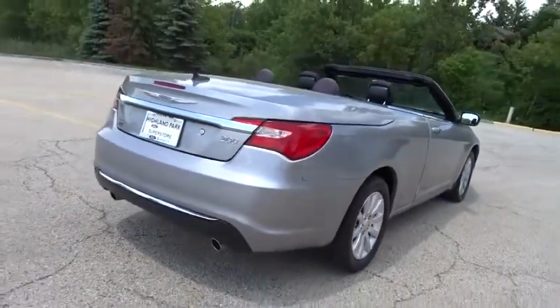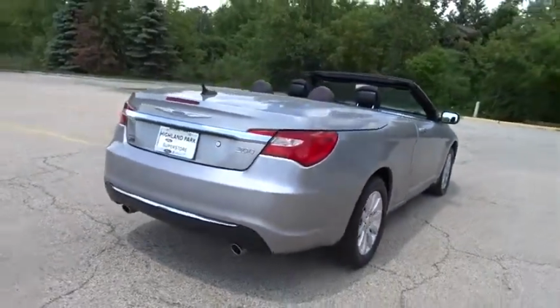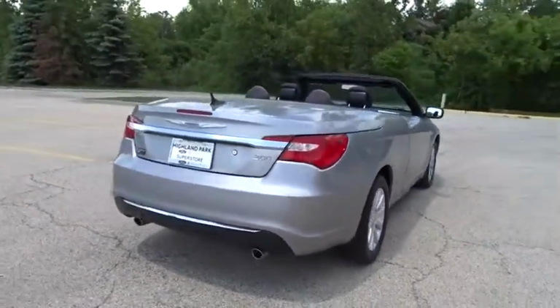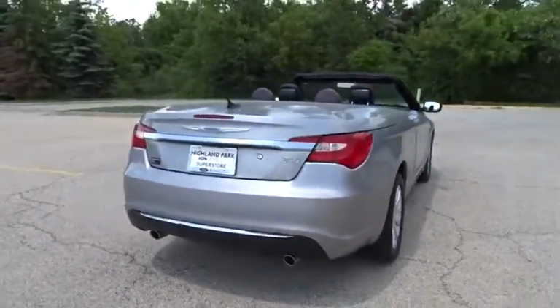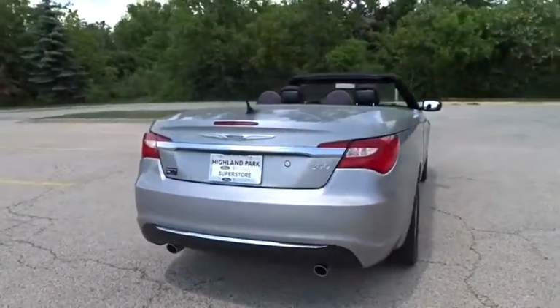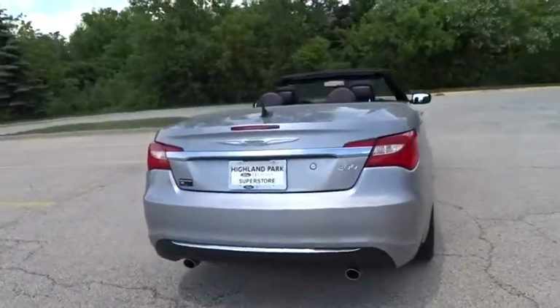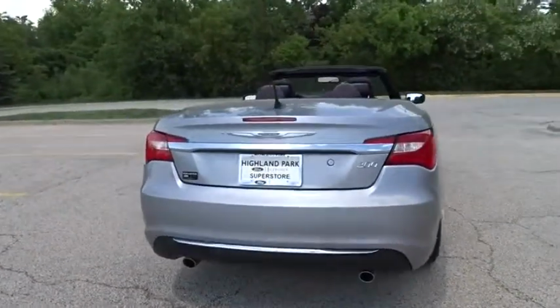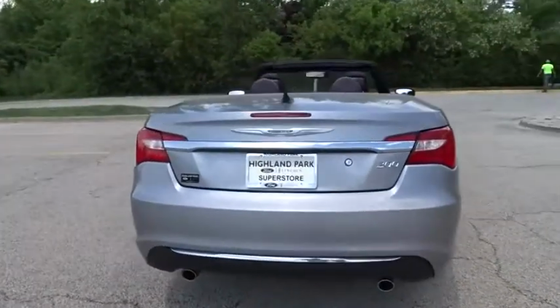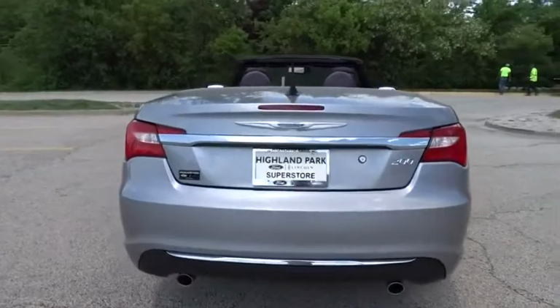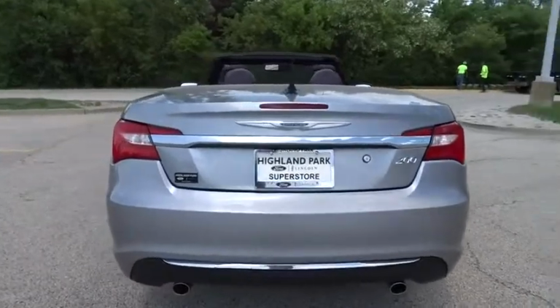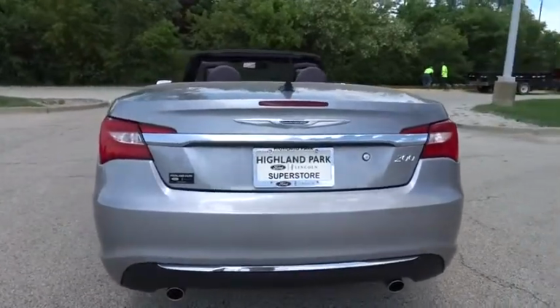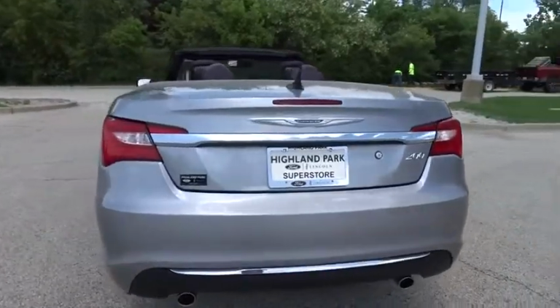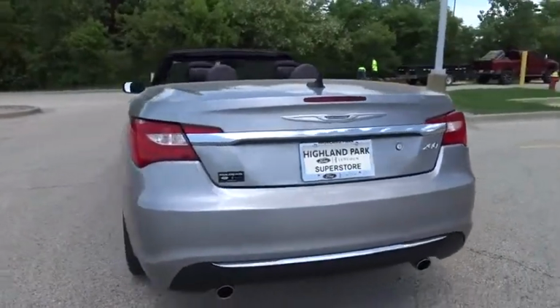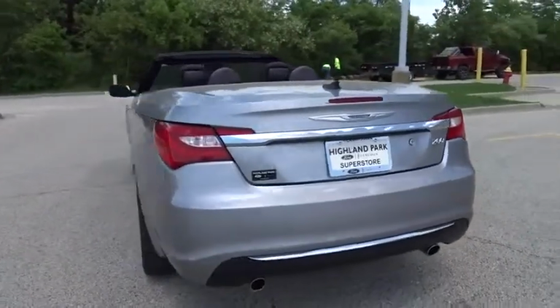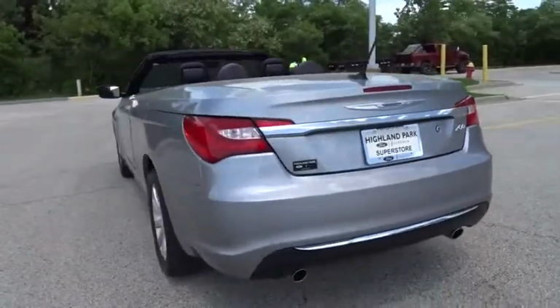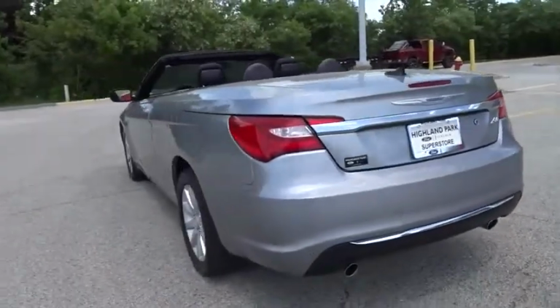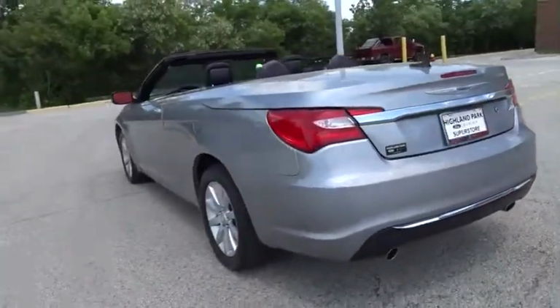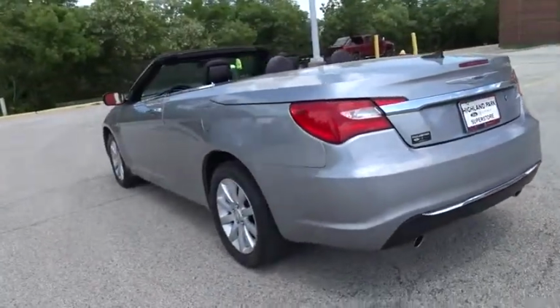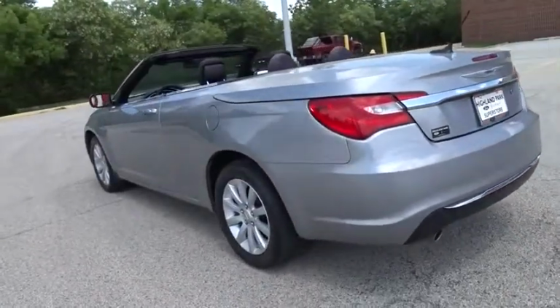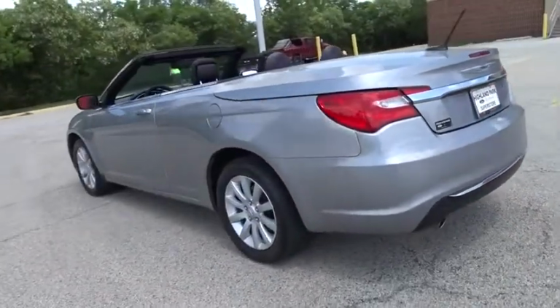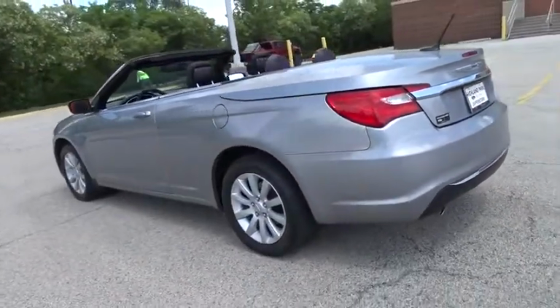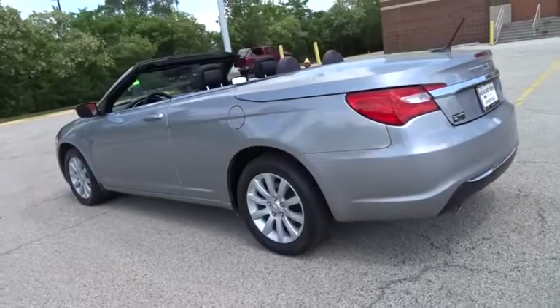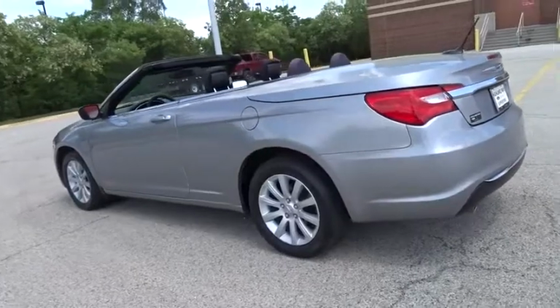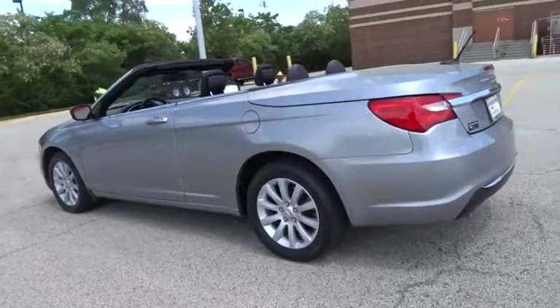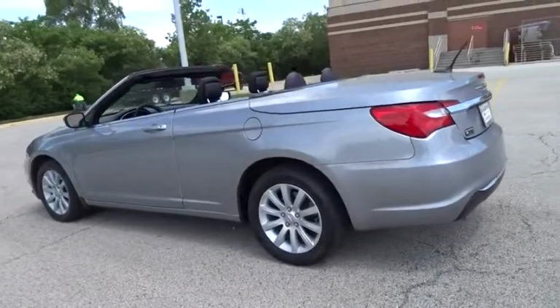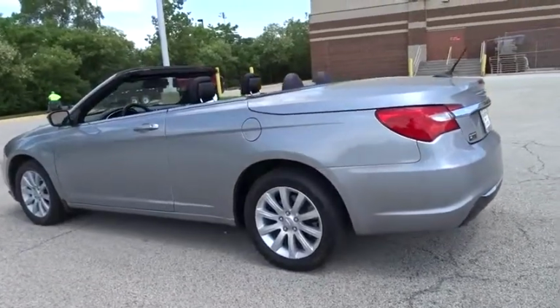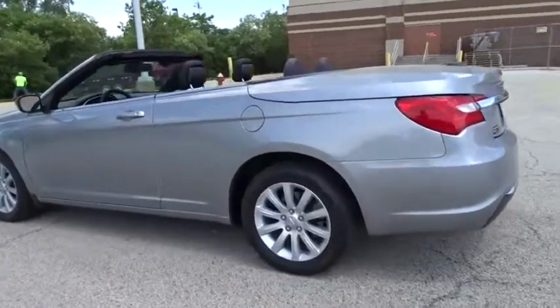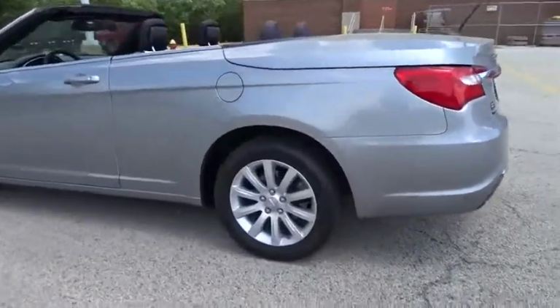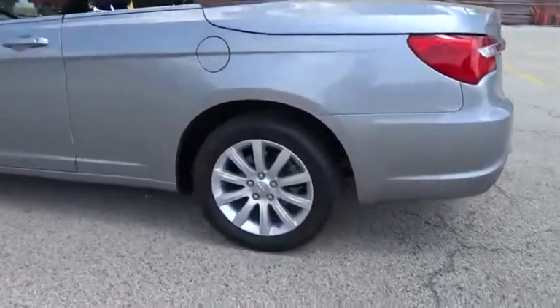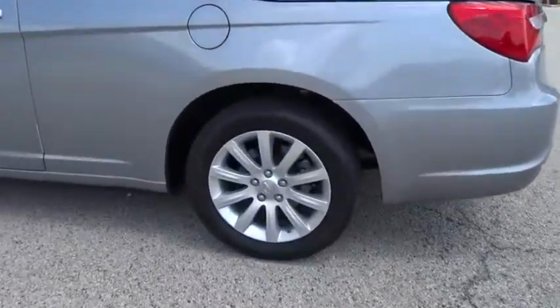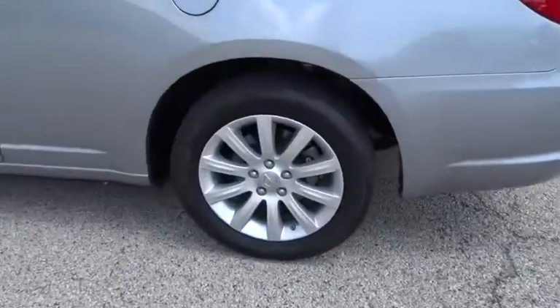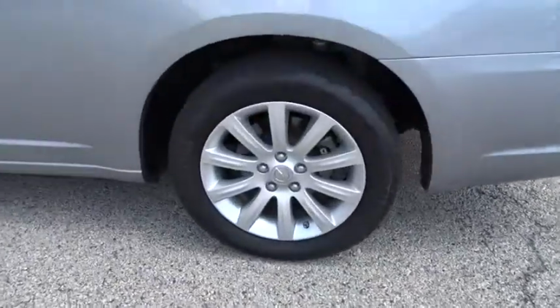Rear defrost, climate control, universal garage door opener, AM FM stereo radio, front wheel drive, CD player. This isn't just a vehicle — it's an experience. So stop in for a test drive today.